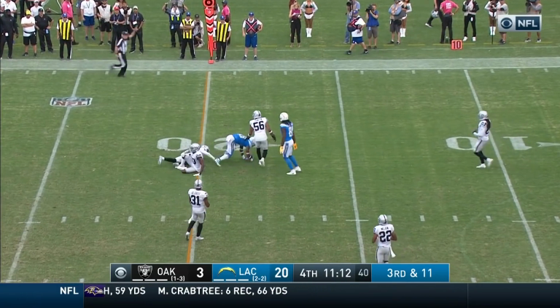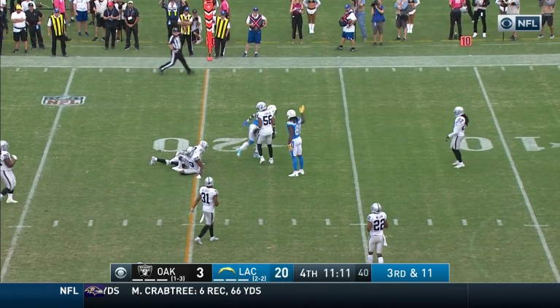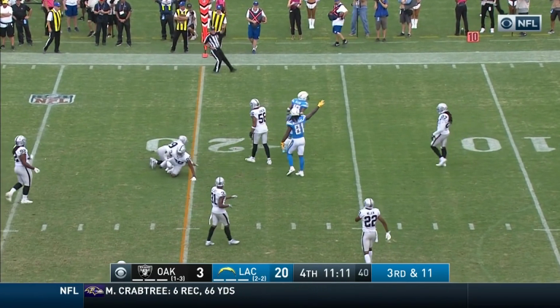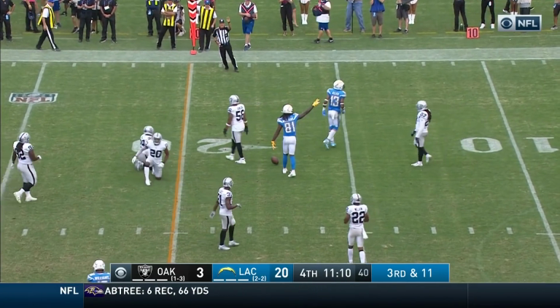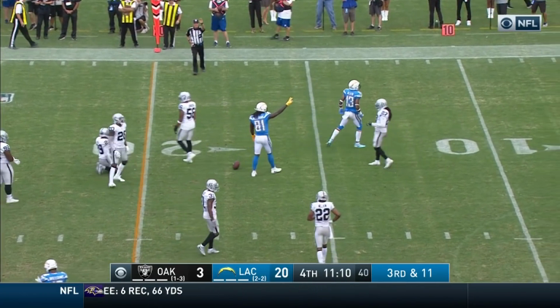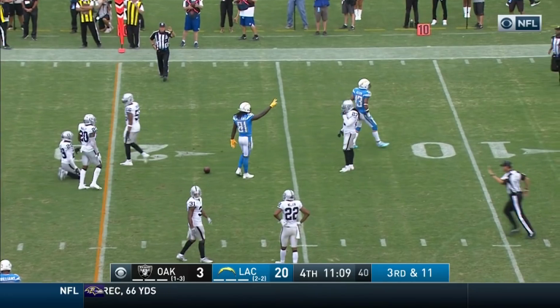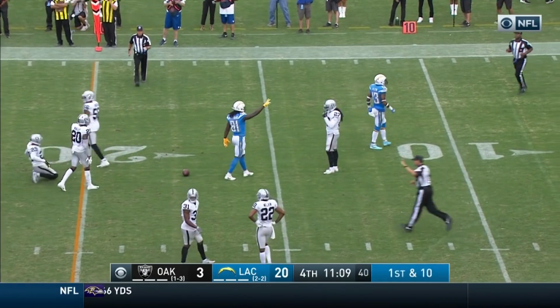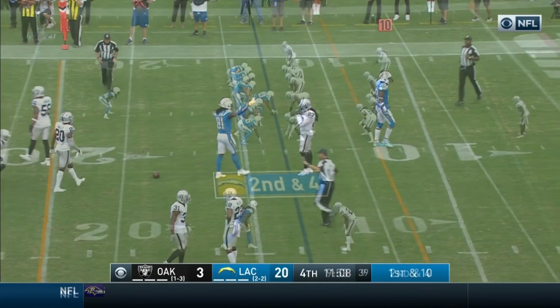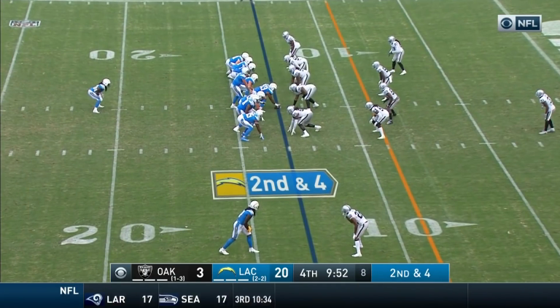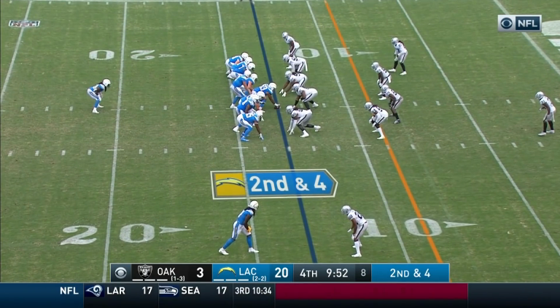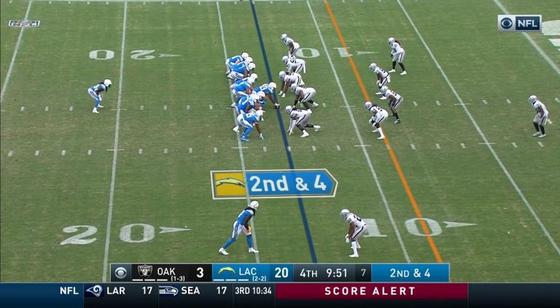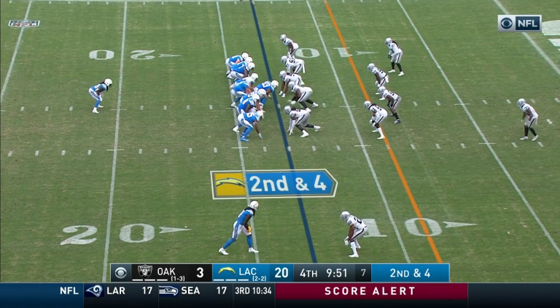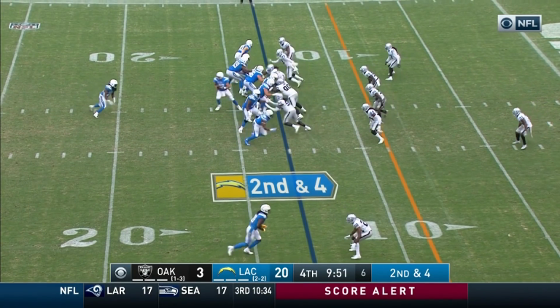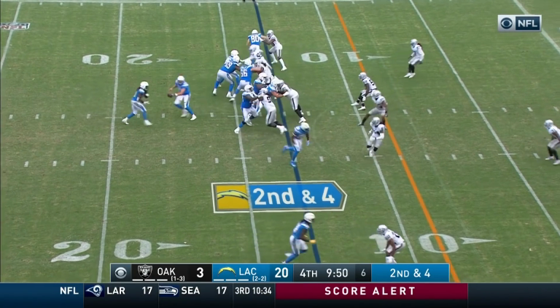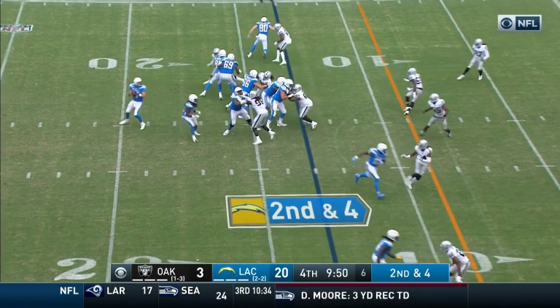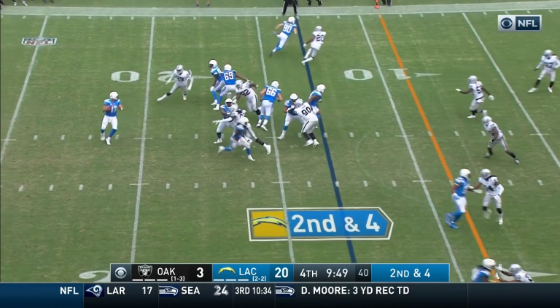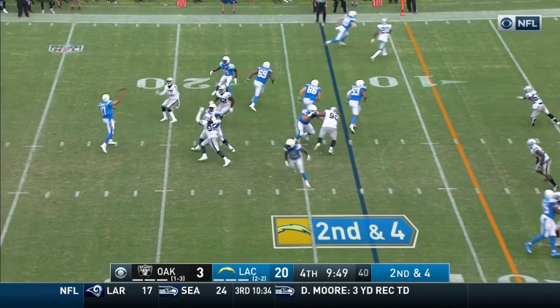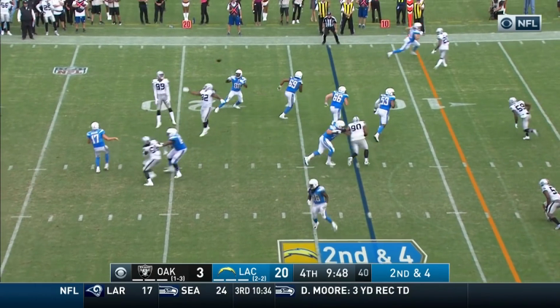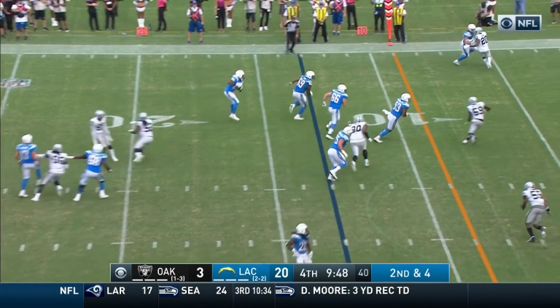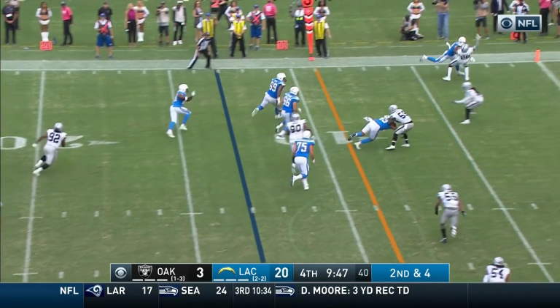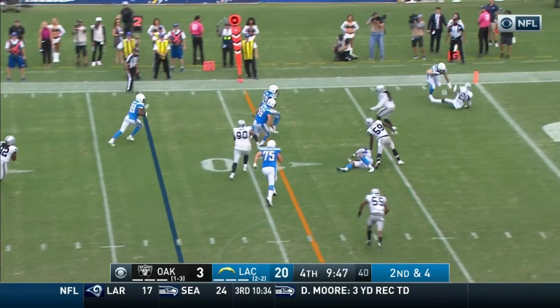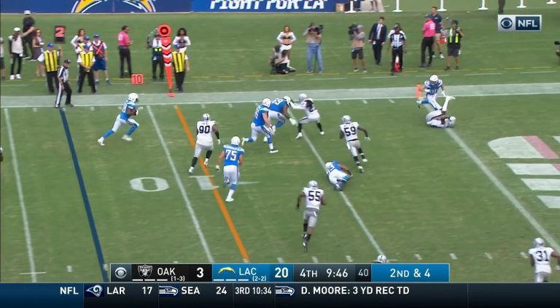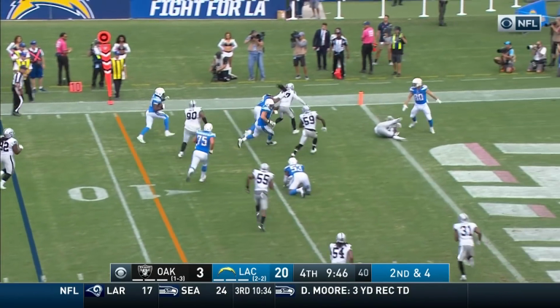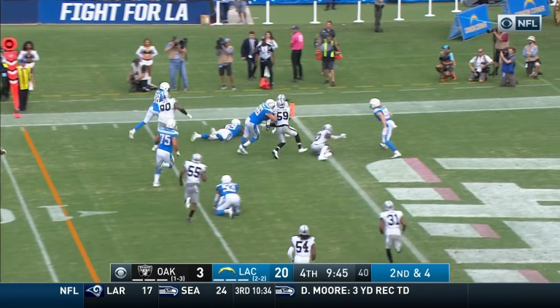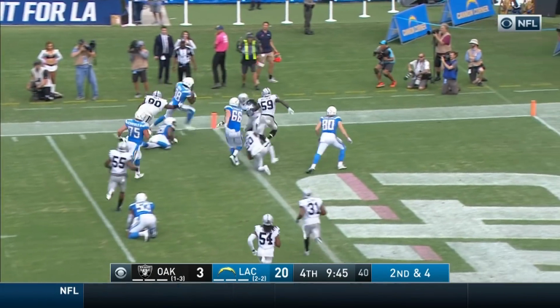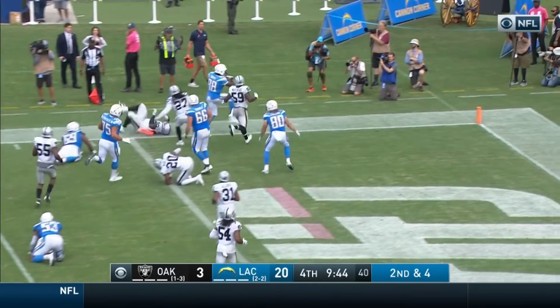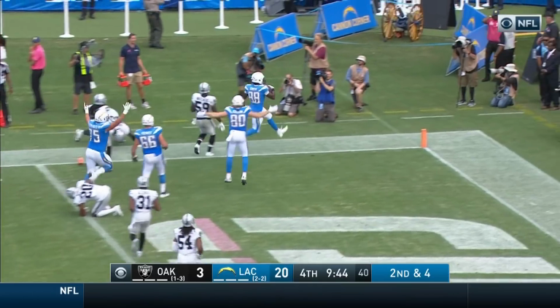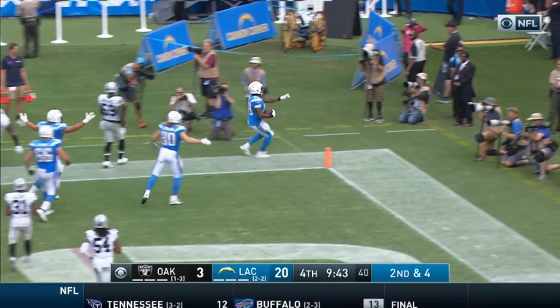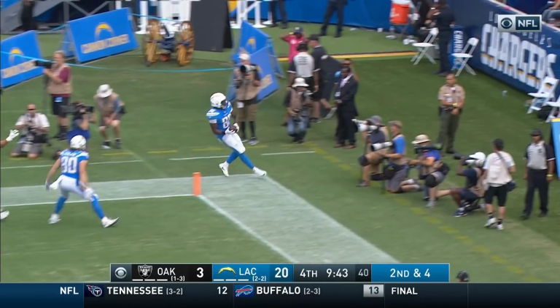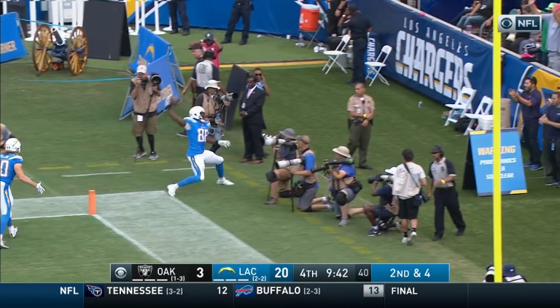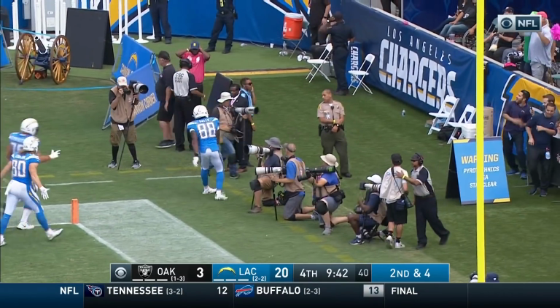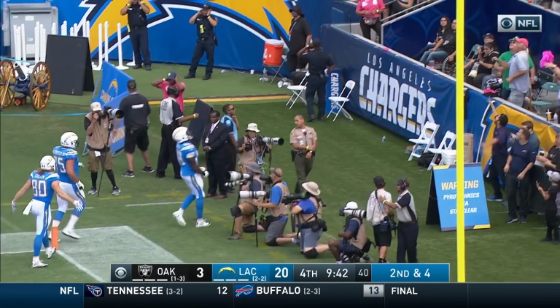Just inside the 20-yard line to Keenan Allen for a first down — 15 seconds left. Rivers throws it back. Virgil Green looking for the end zone — touchdown!